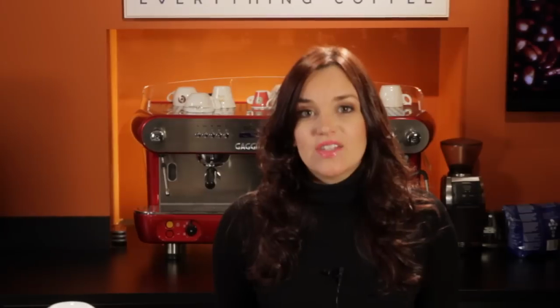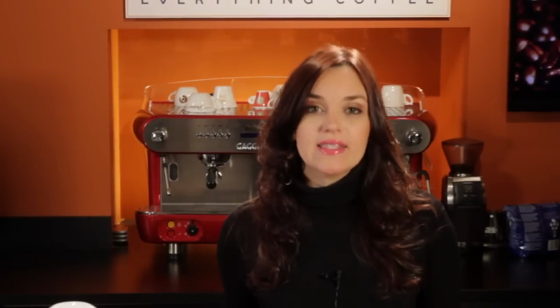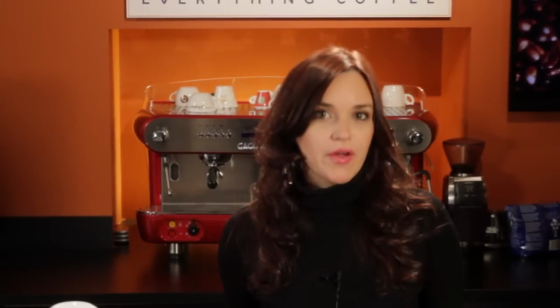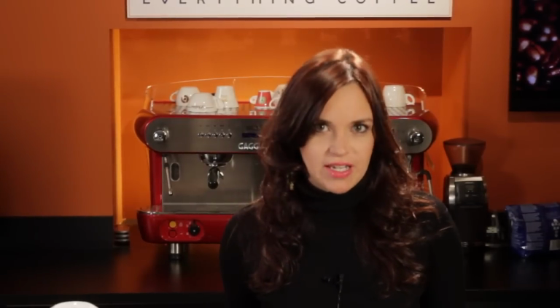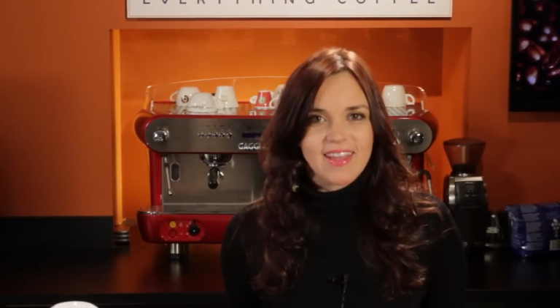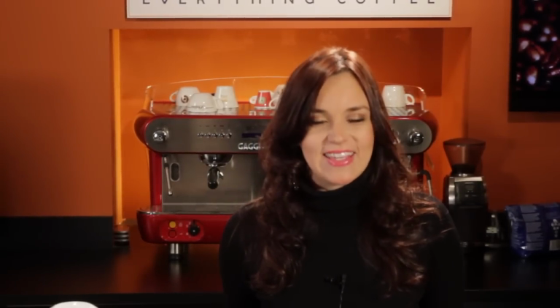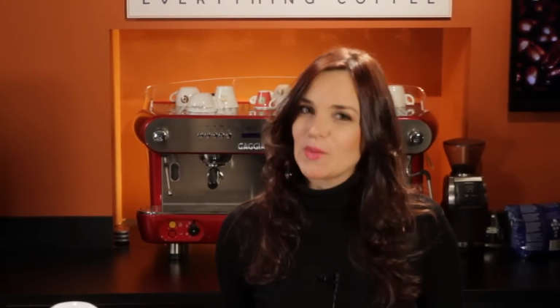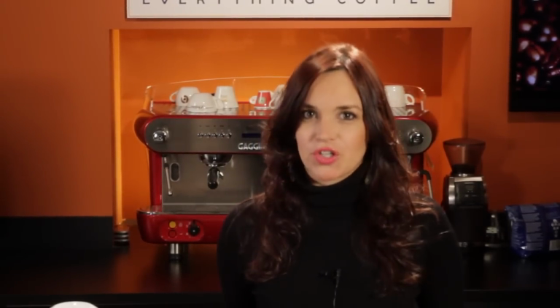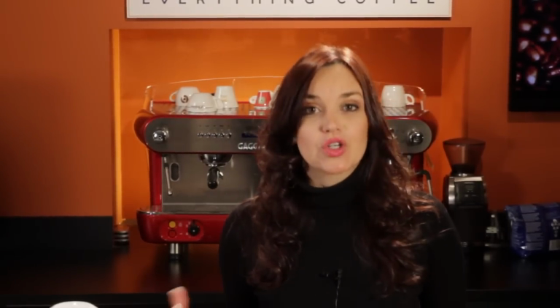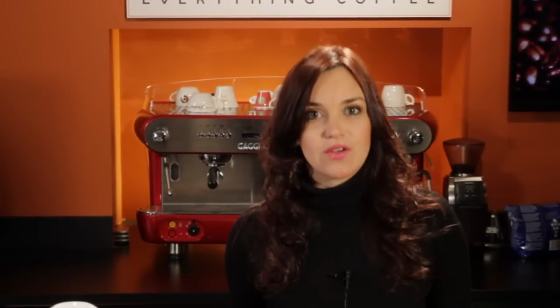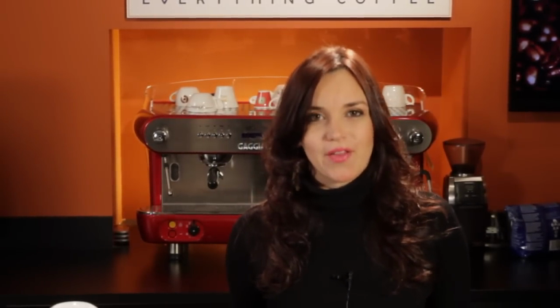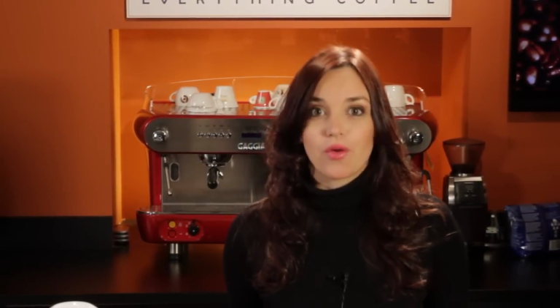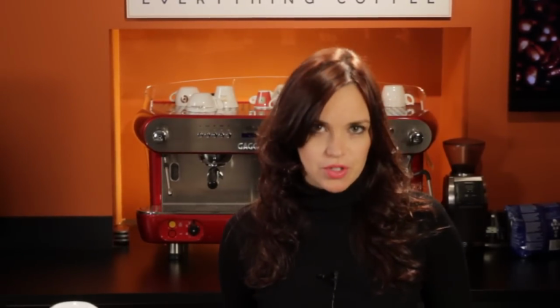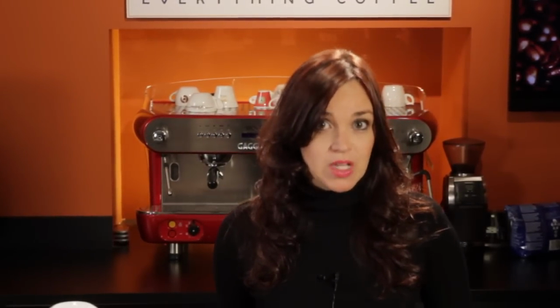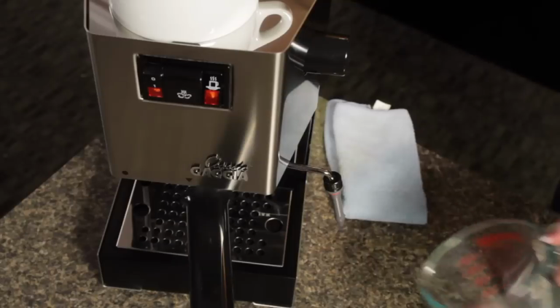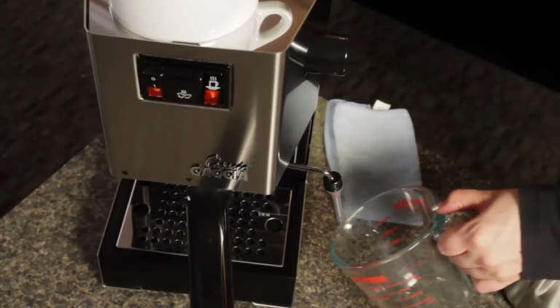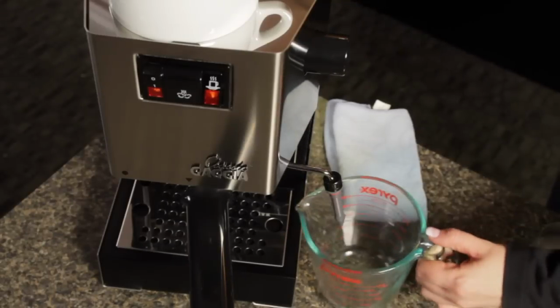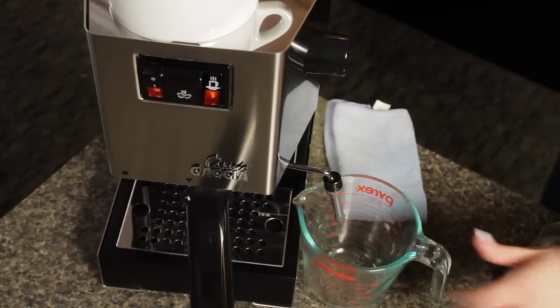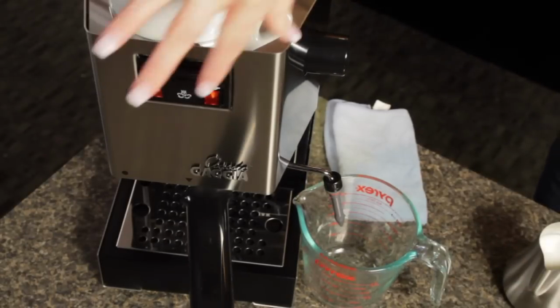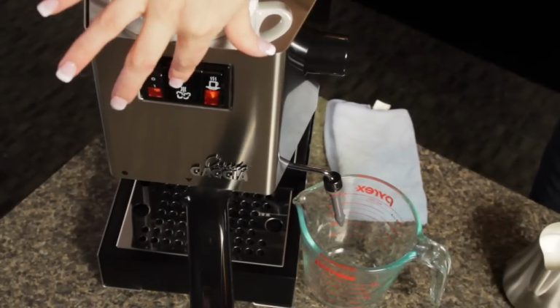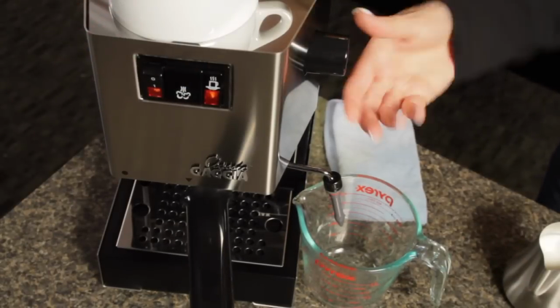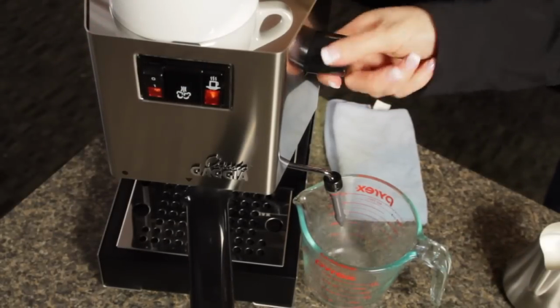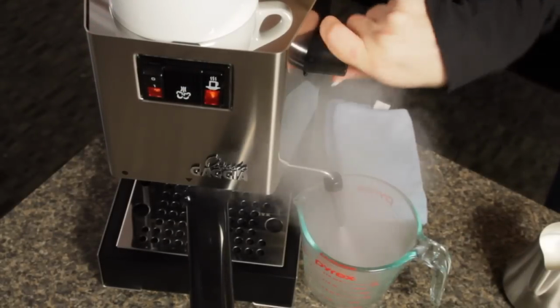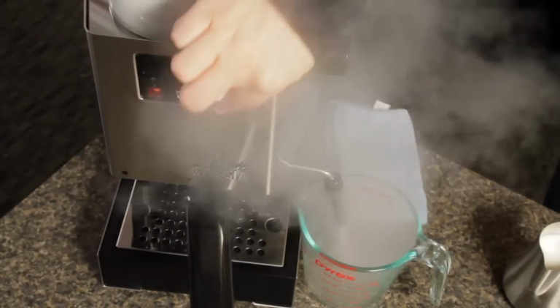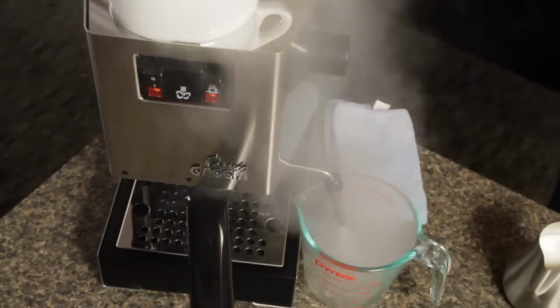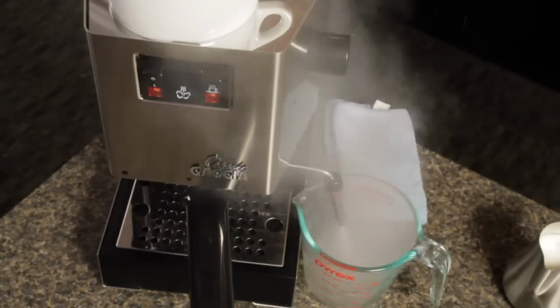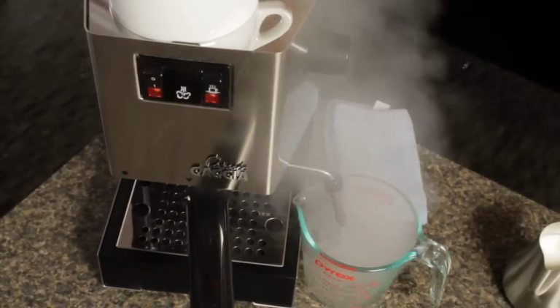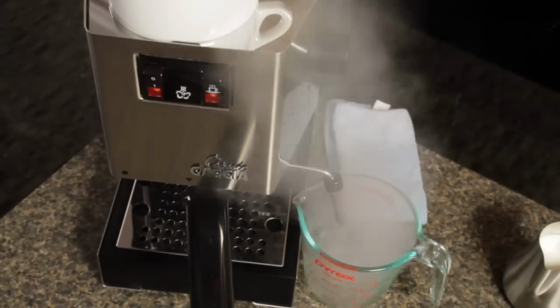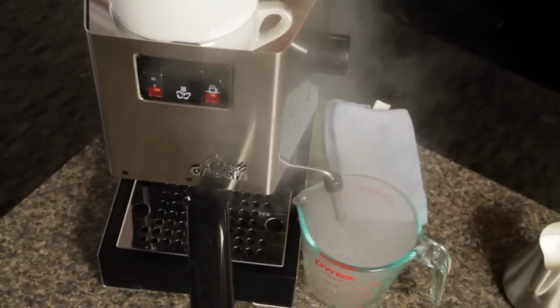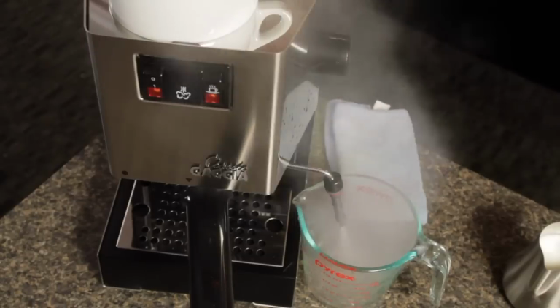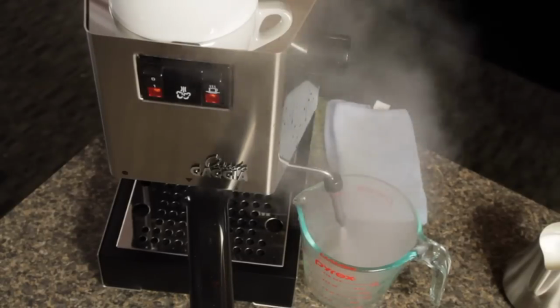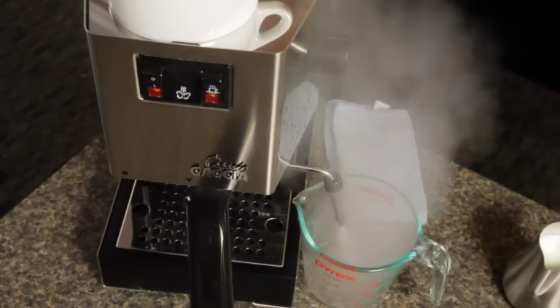On a single boiler machine like the Classic, you always want to make sure to cool down your boiler before you brew your shot. To do that, we're going to turn off the steam, open up the steam valve, and press the brew button until we have just water and no more steam coming out of our wand.